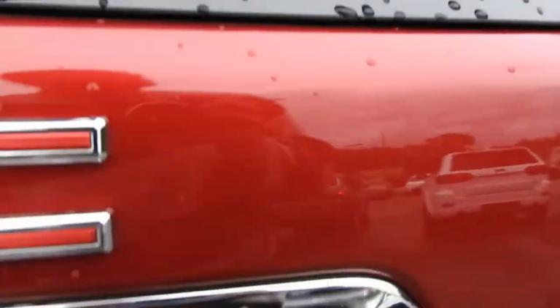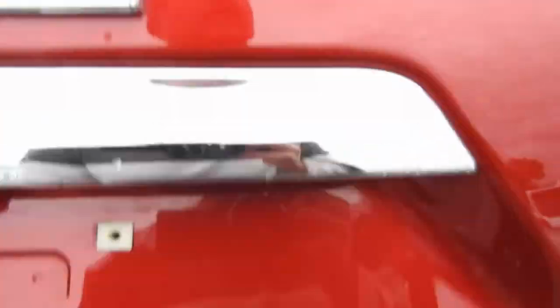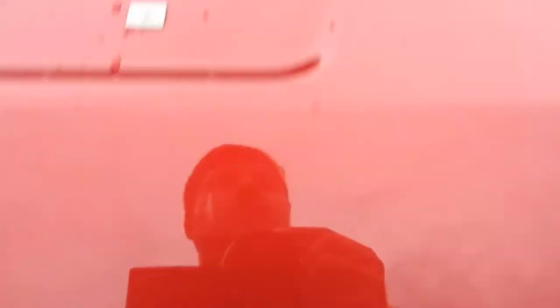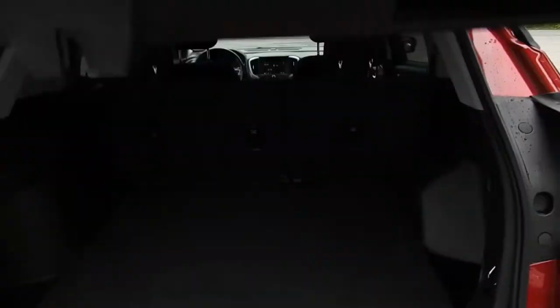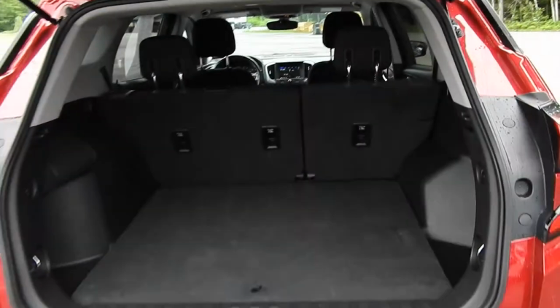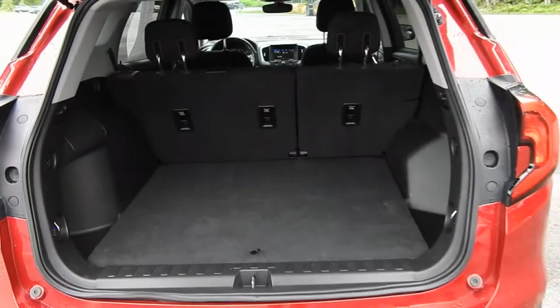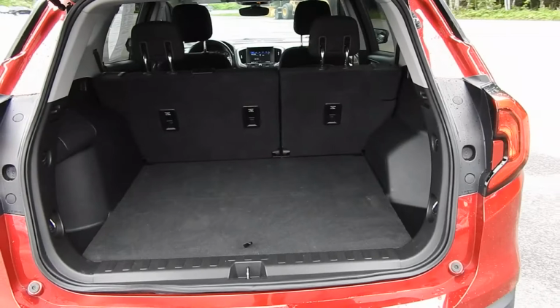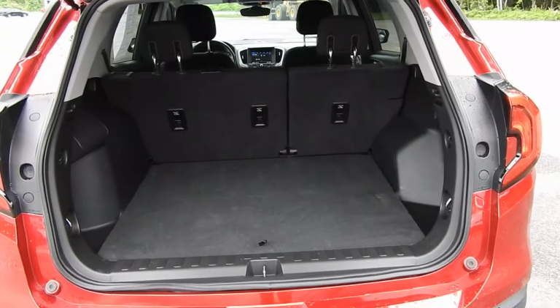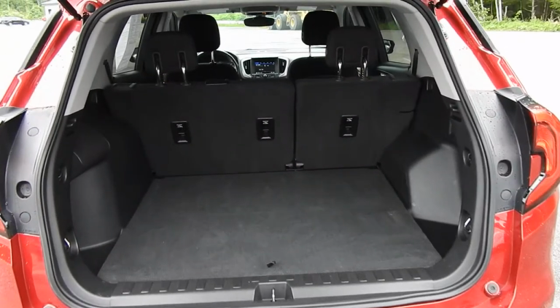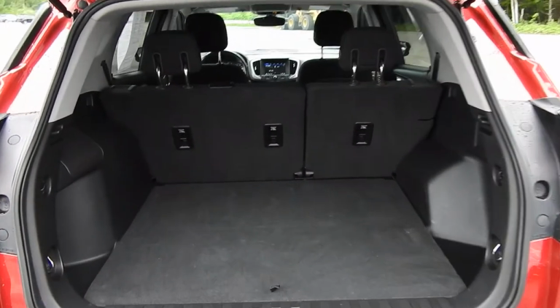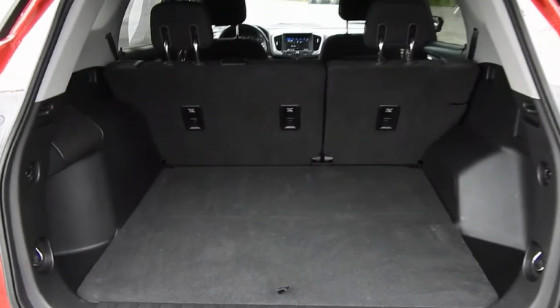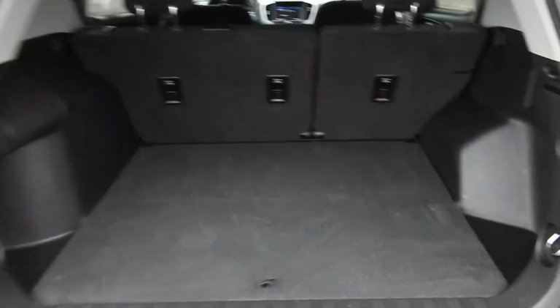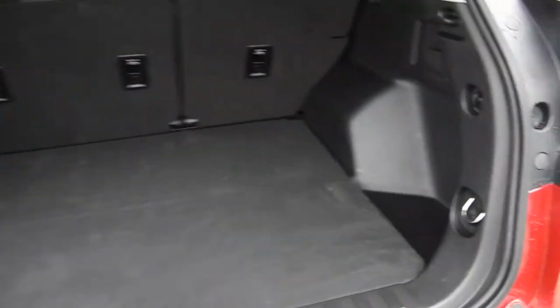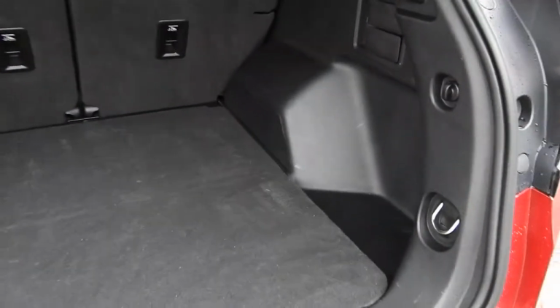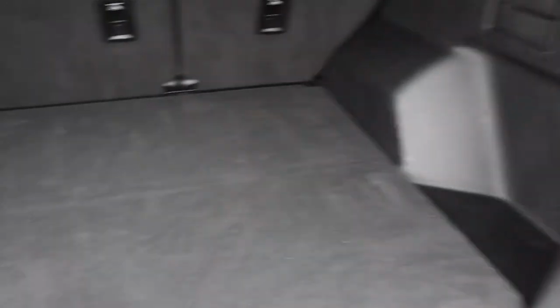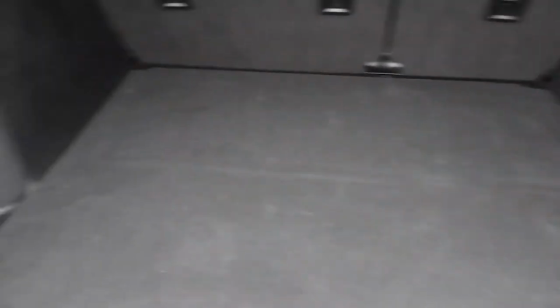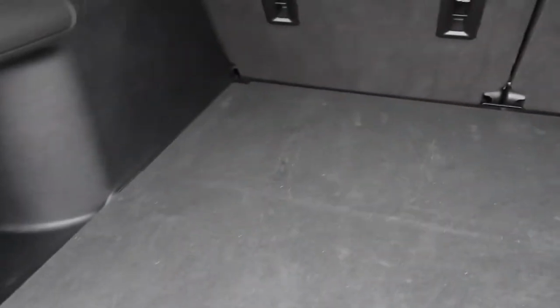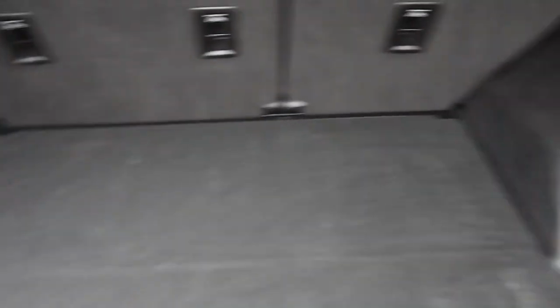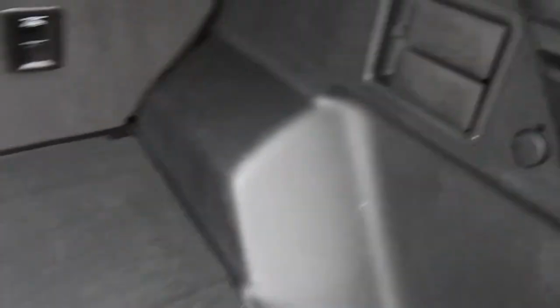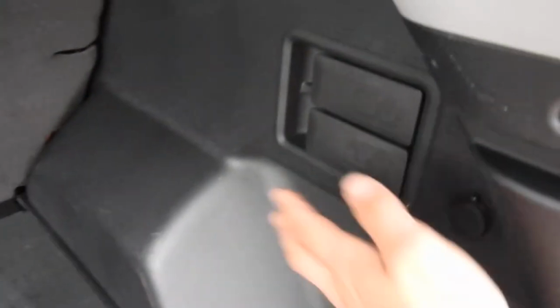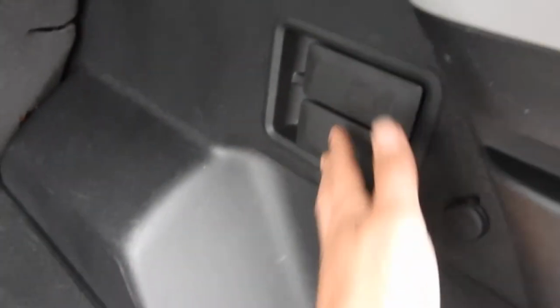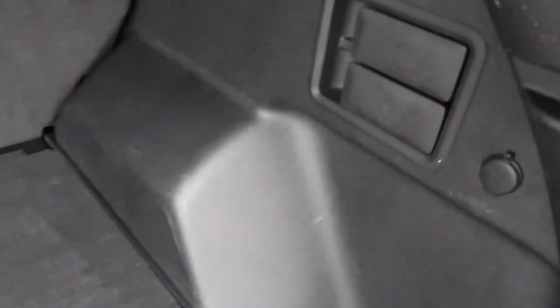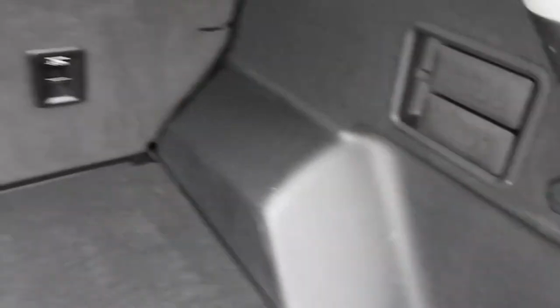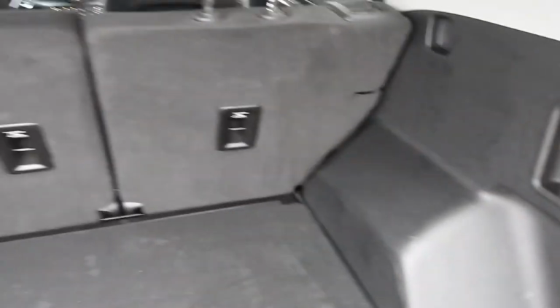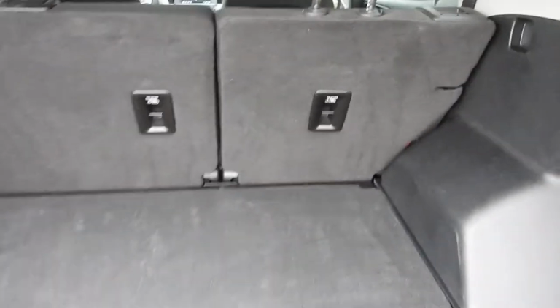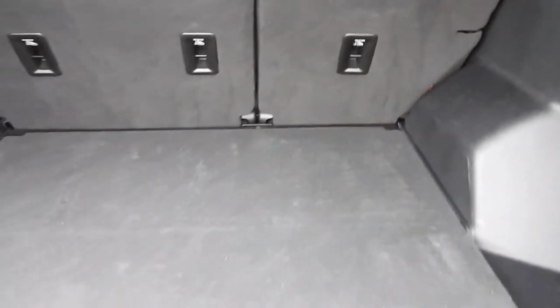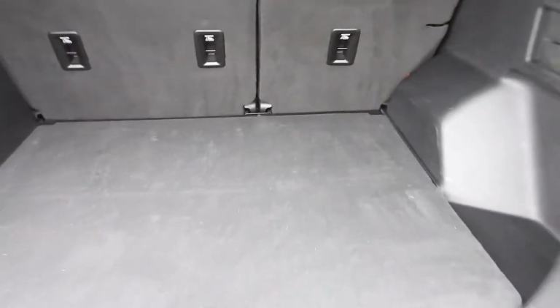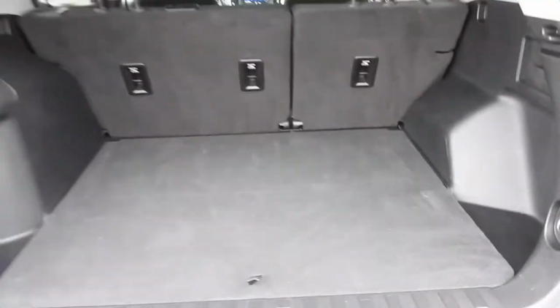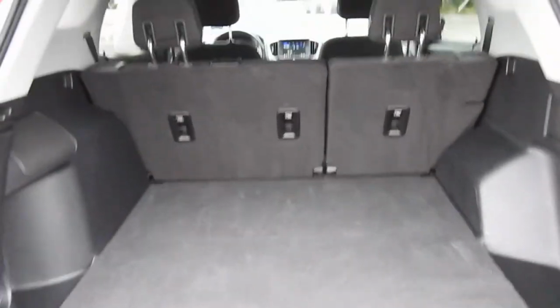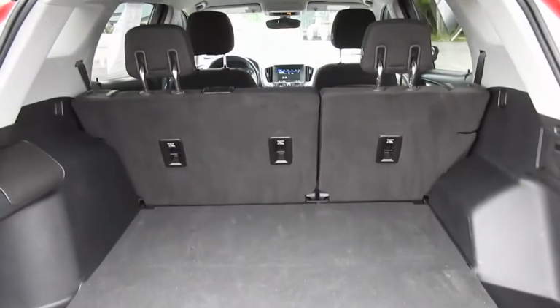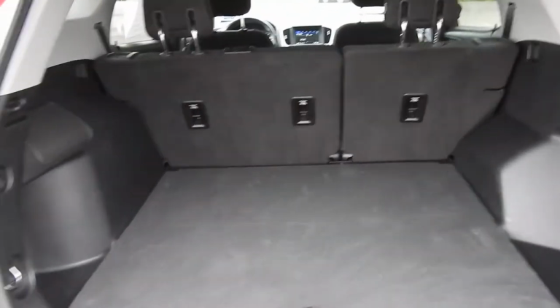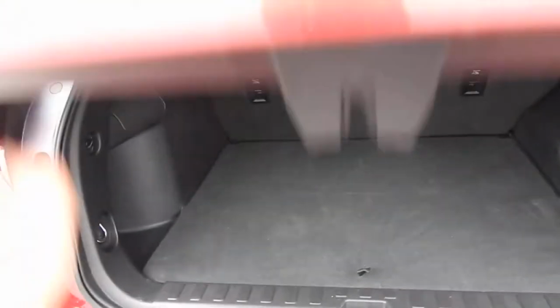Moving around to the cargo area — plenty of storage space in the back of this Terrain, got some storage on the side there. You can also fold the seats down with those levers there, and as I said they do fold flat down if need be.